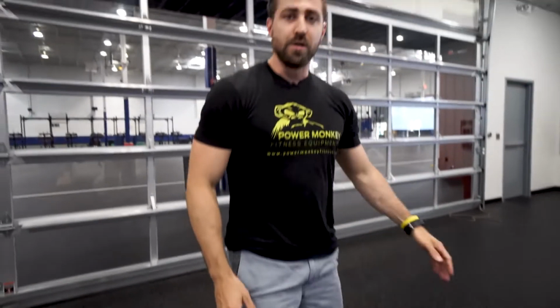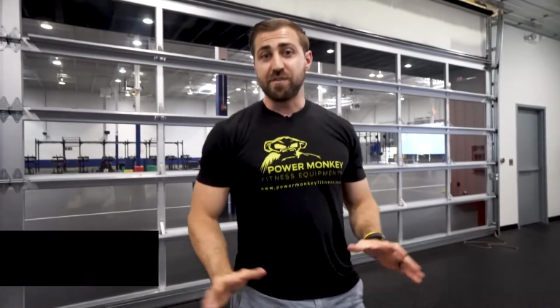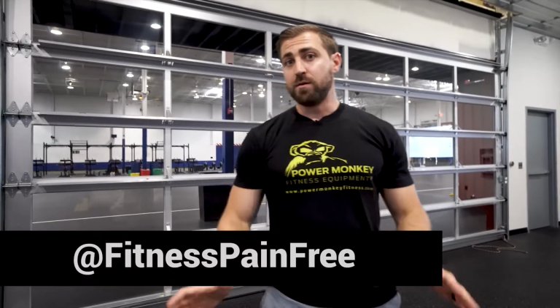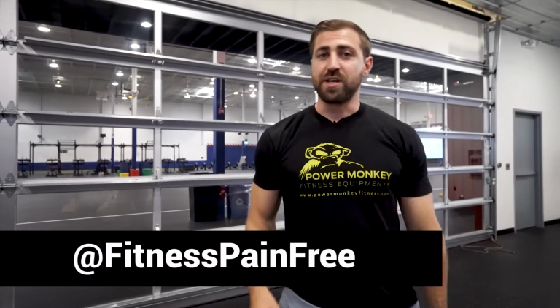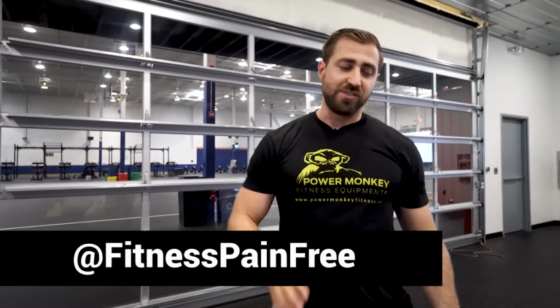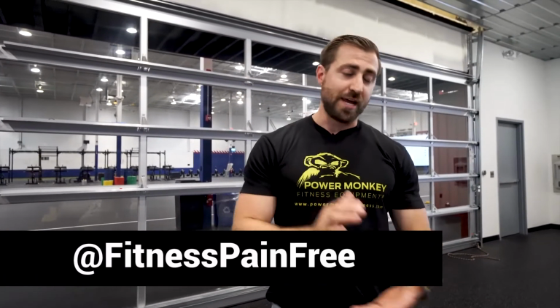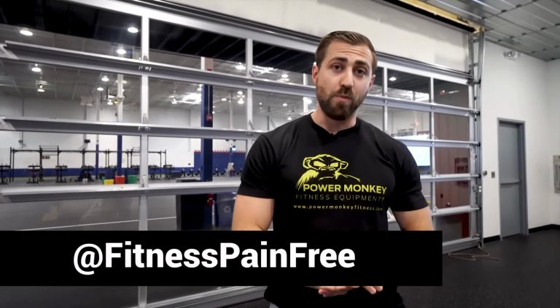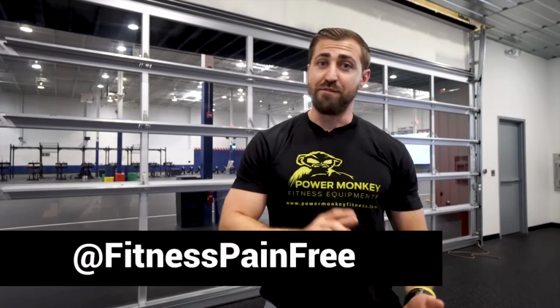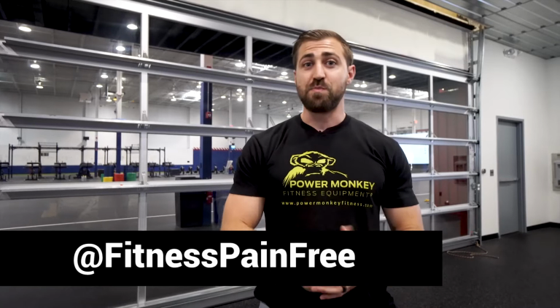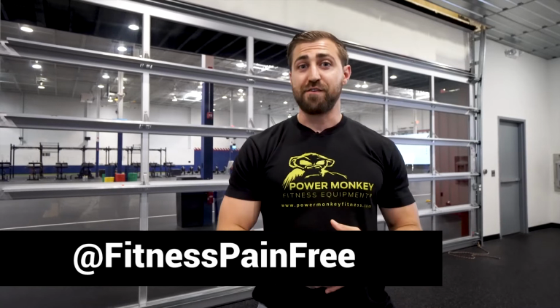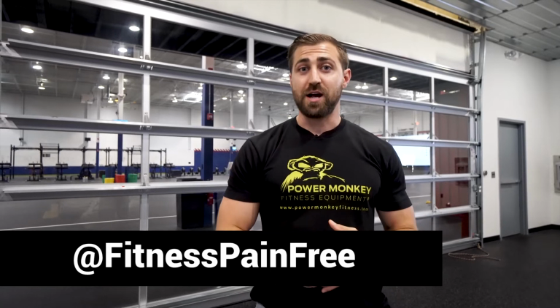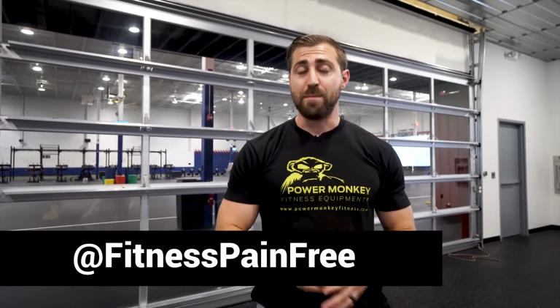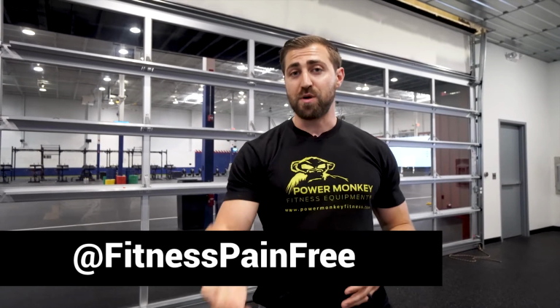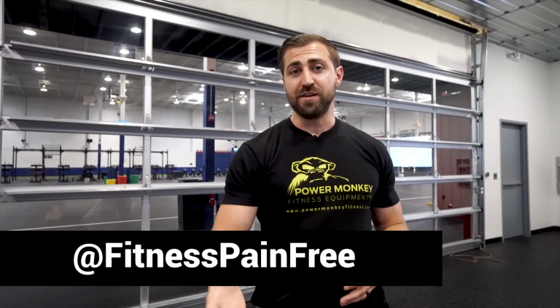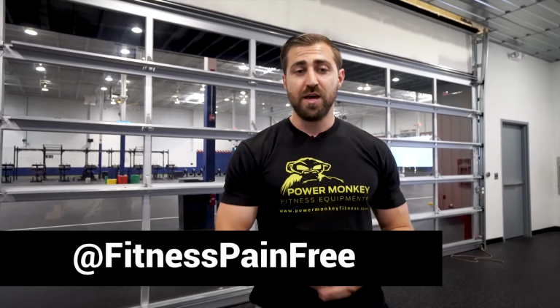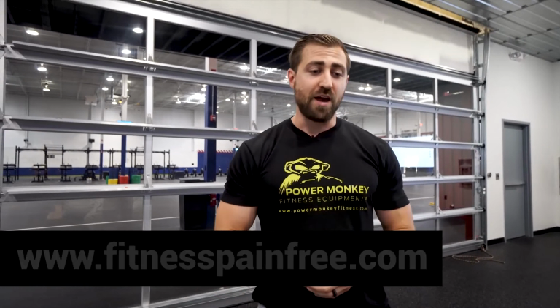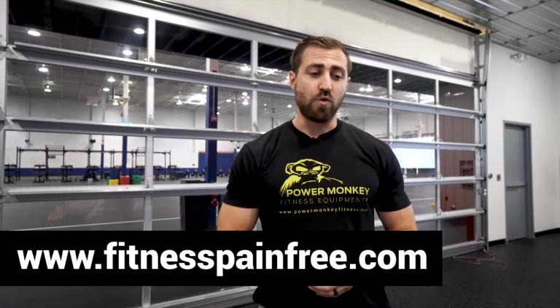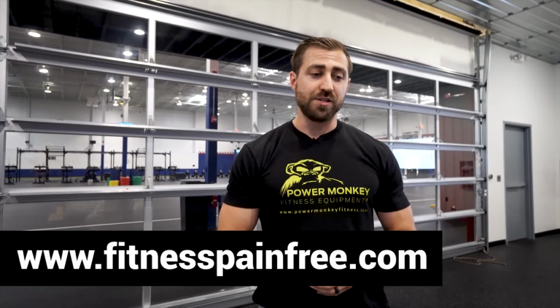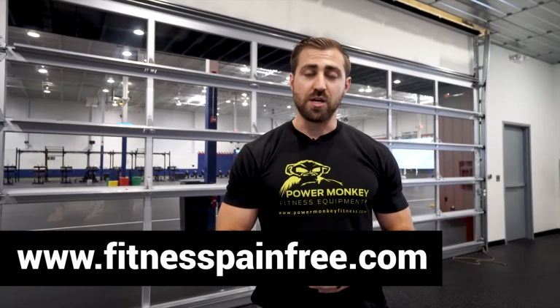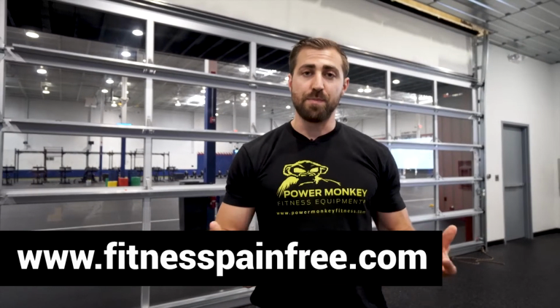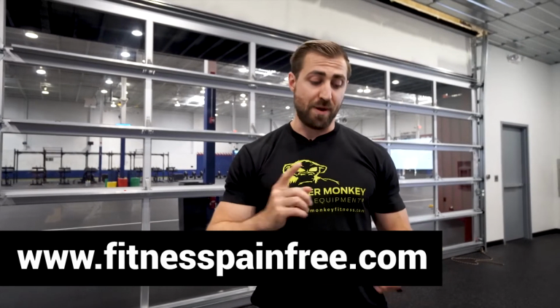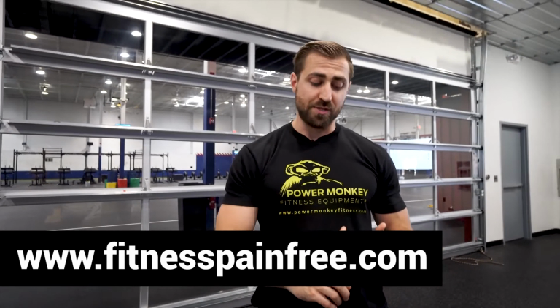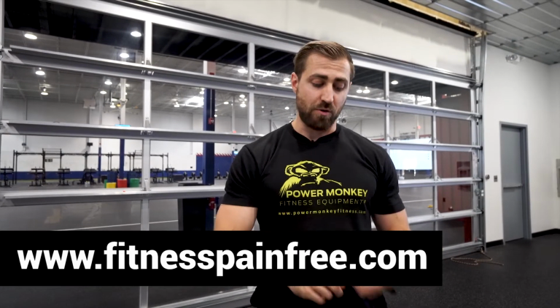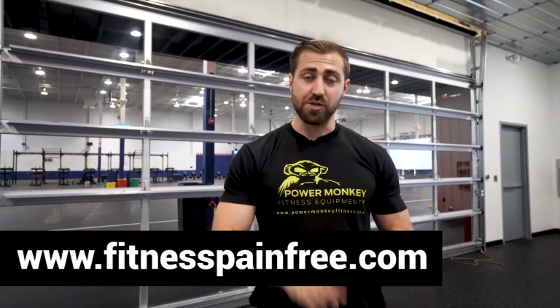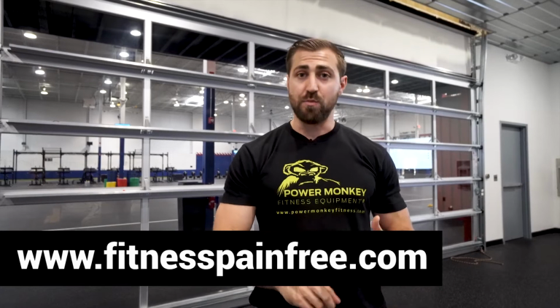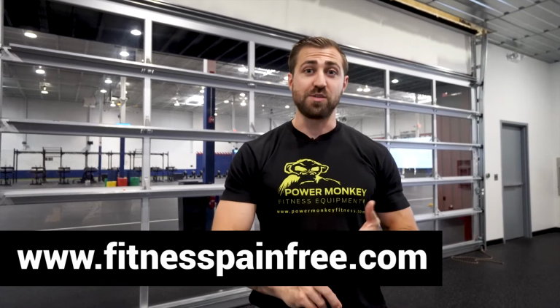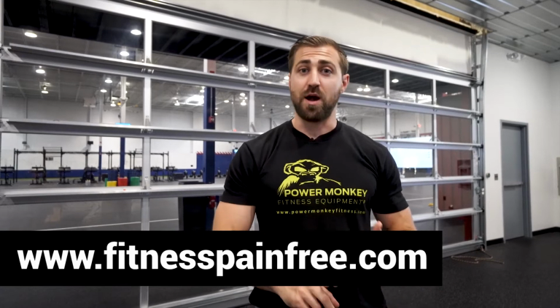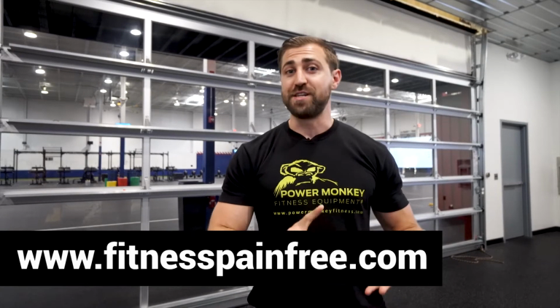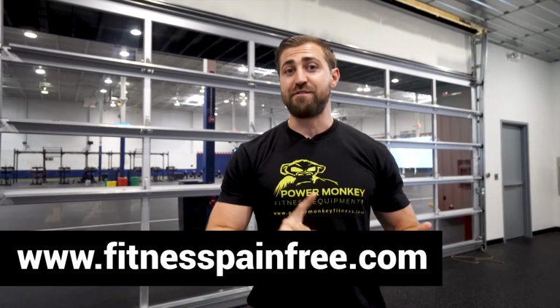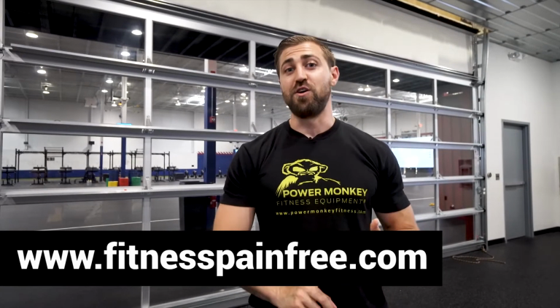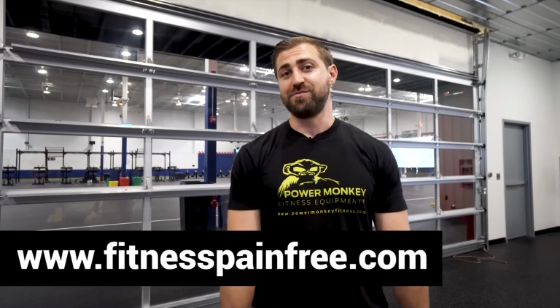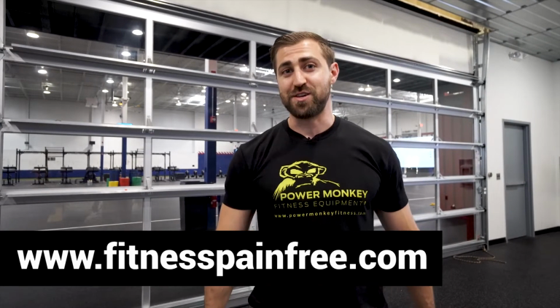That's it for now. This is Dan Pope from fitnesspainfree.com and Power Monkey Fitness. If you have any questions, hit me up at my website or on Instagram or Facebook — I'm fitnesspainfree on all those. Thank you.